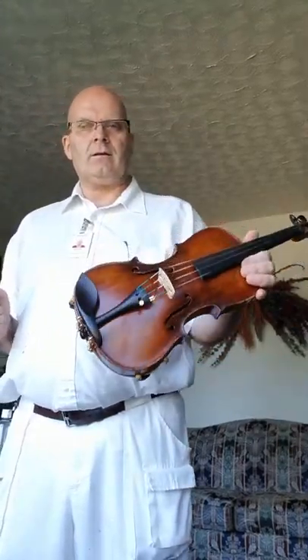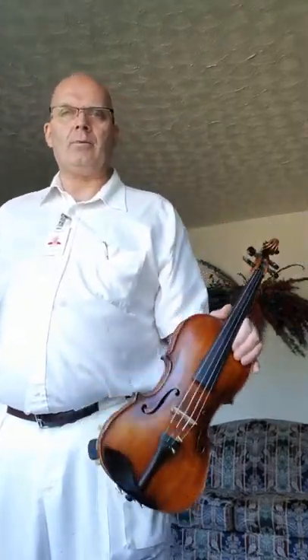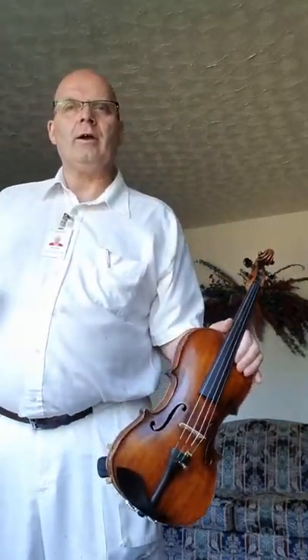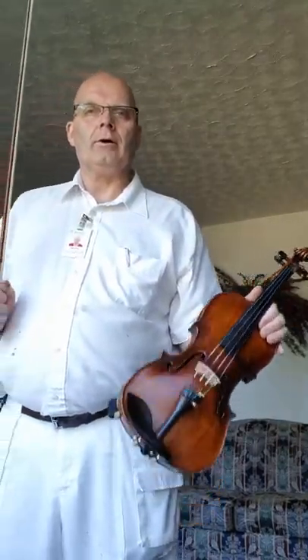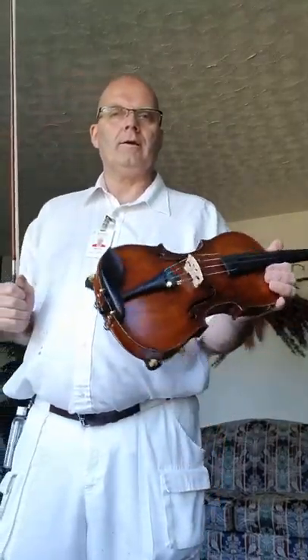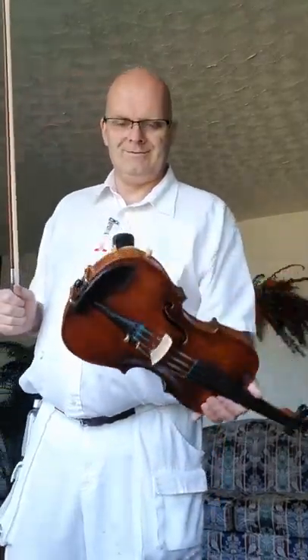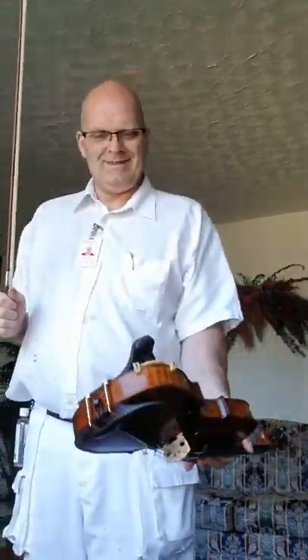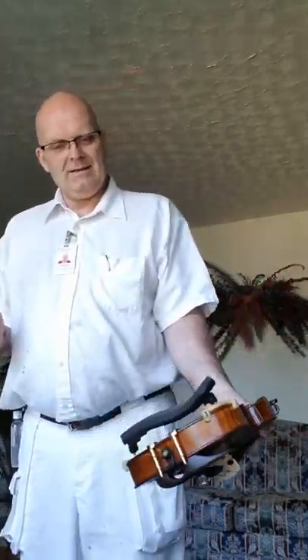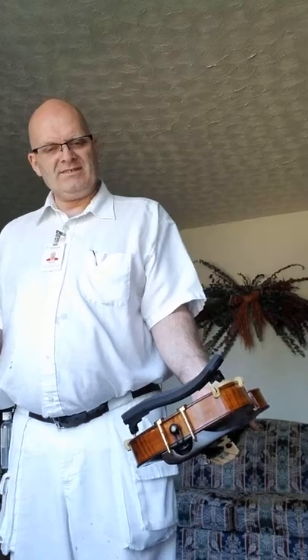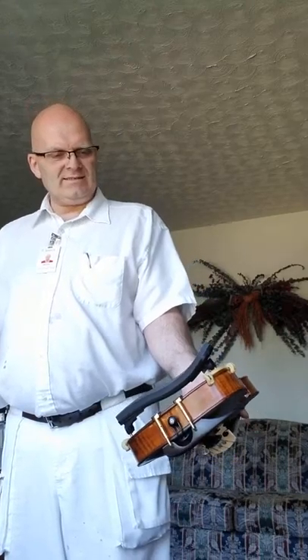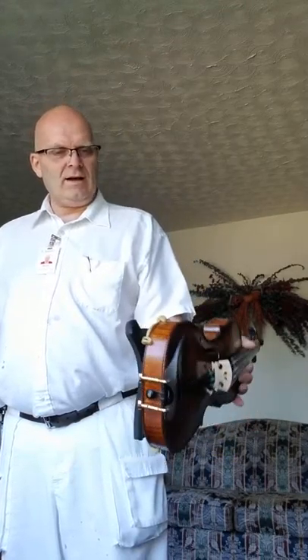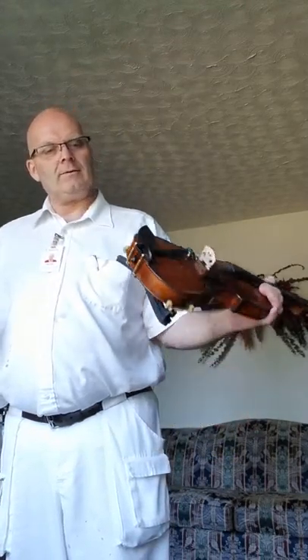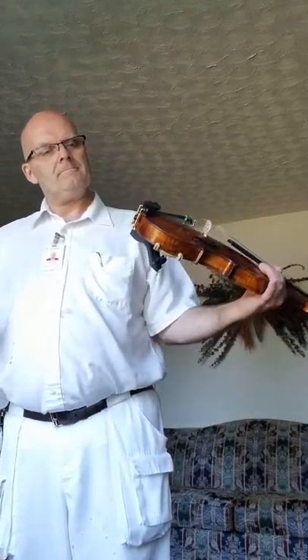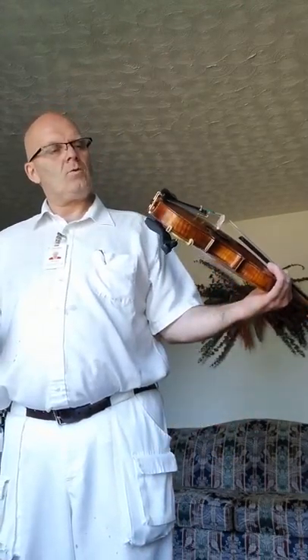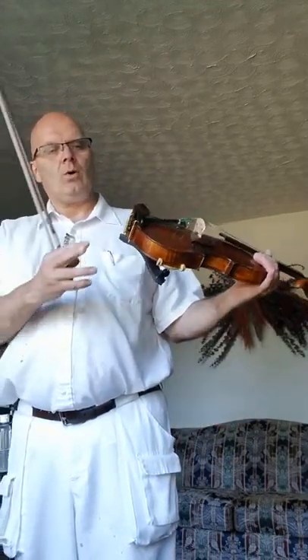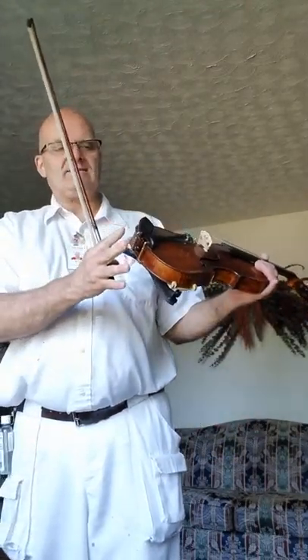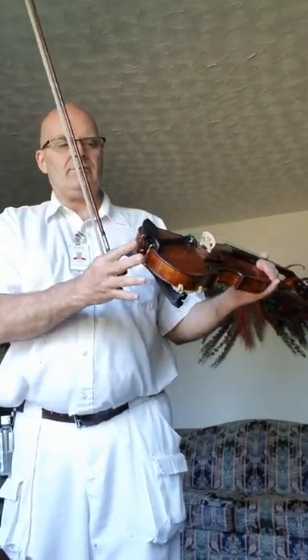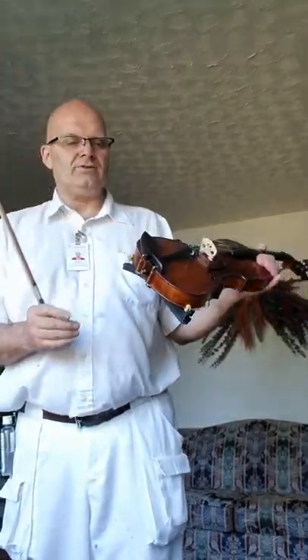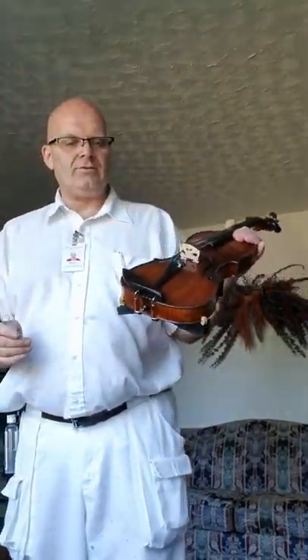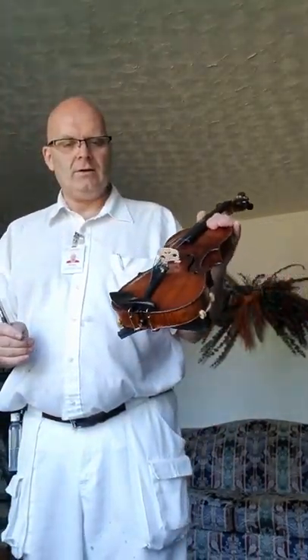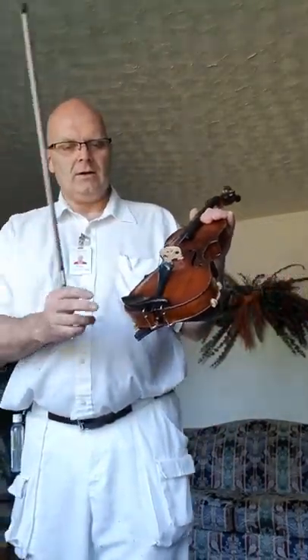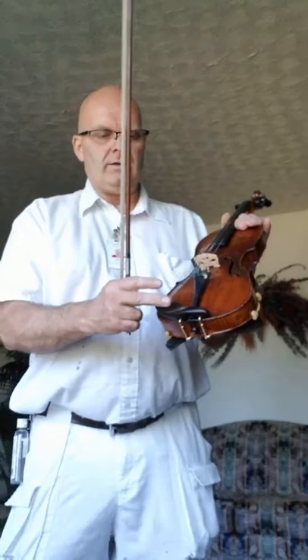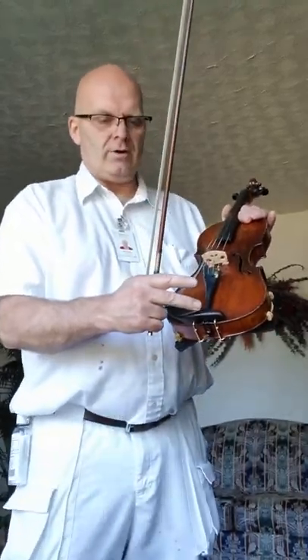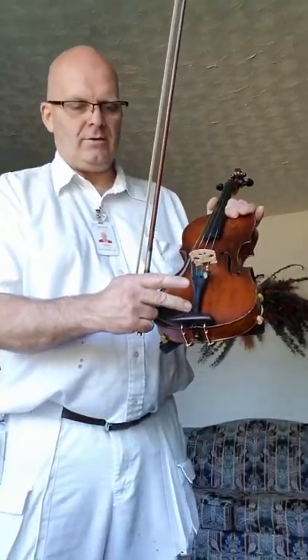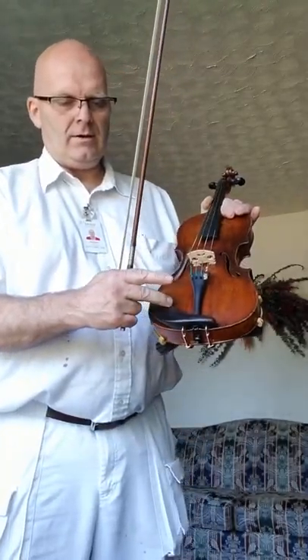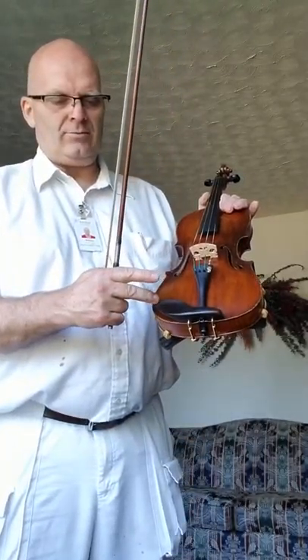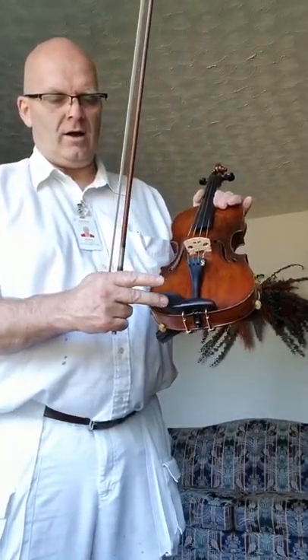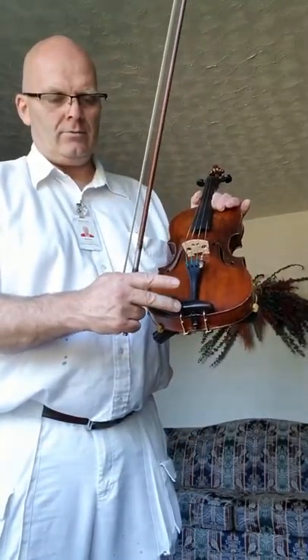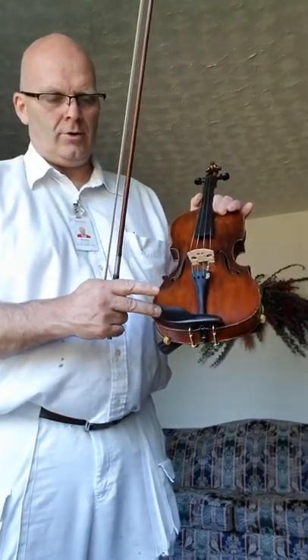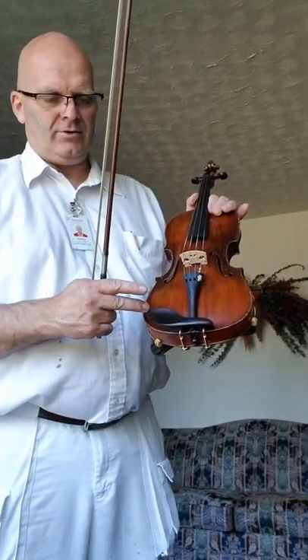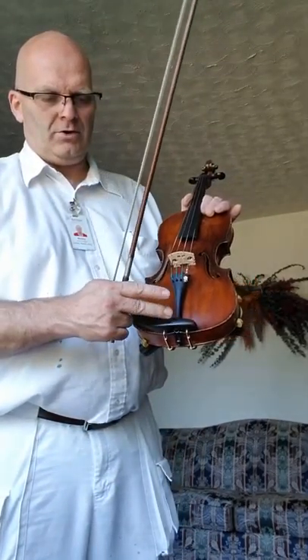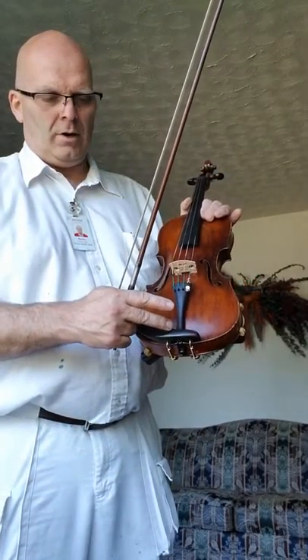A little operative error going on there. But this is a nice little violin. Gold accent with the chin rest. The chin rest has been cut down, you notice — it's much smaller.